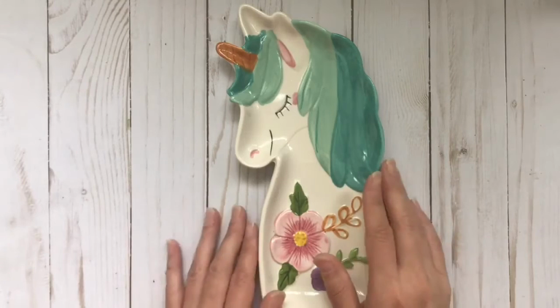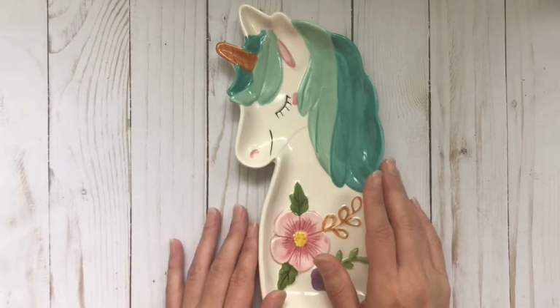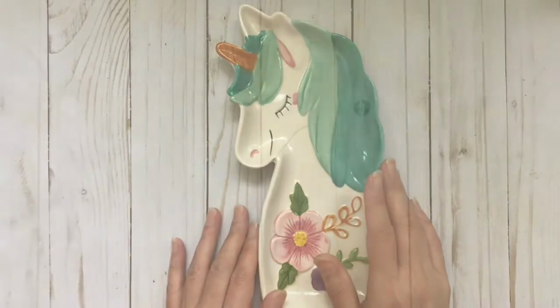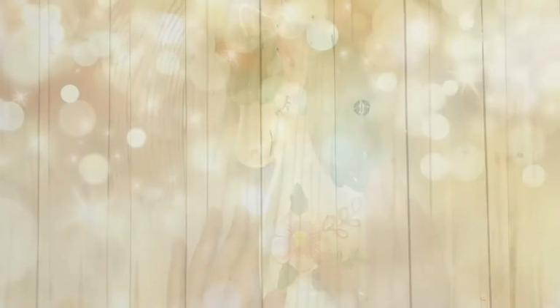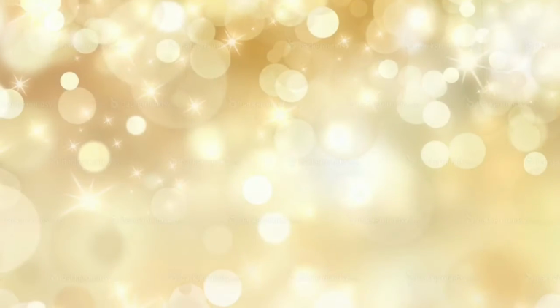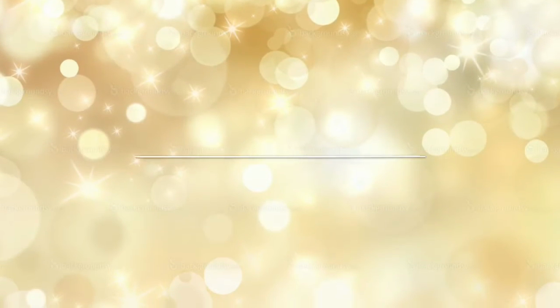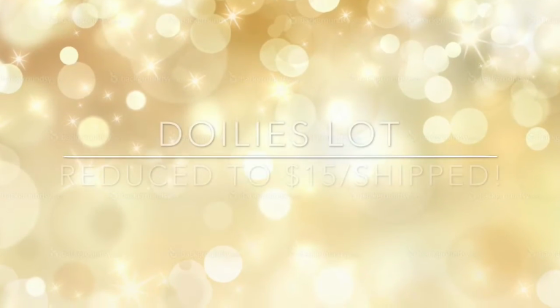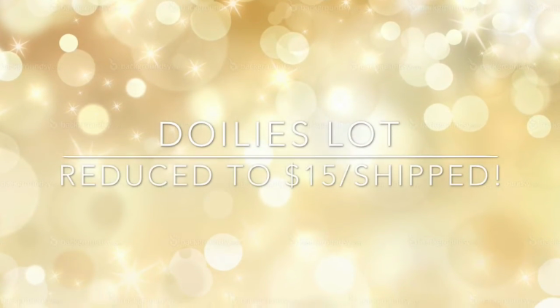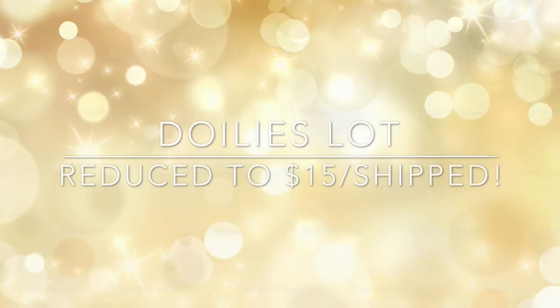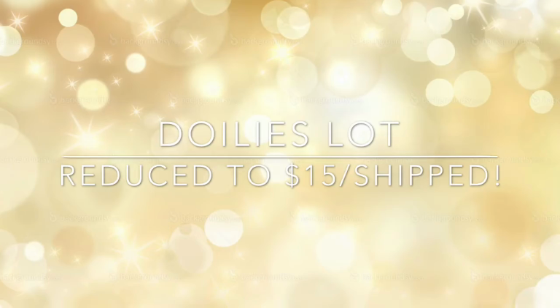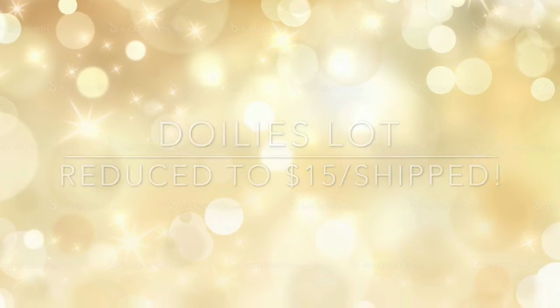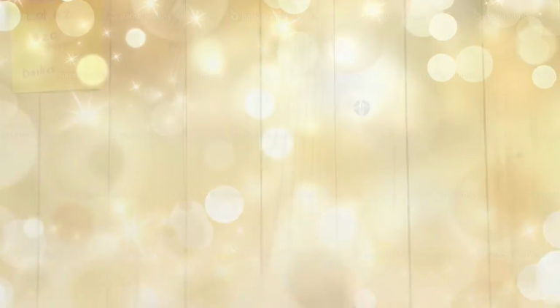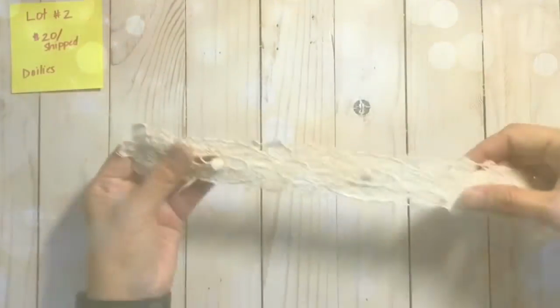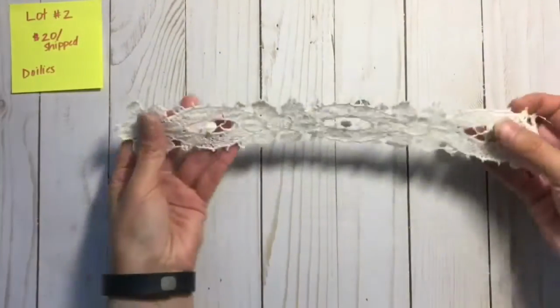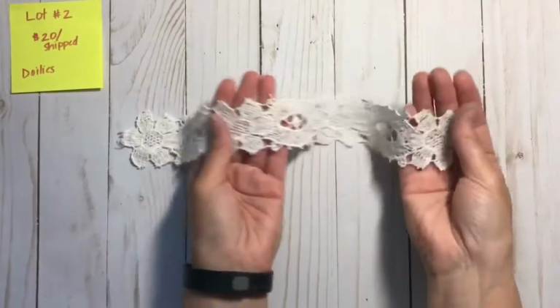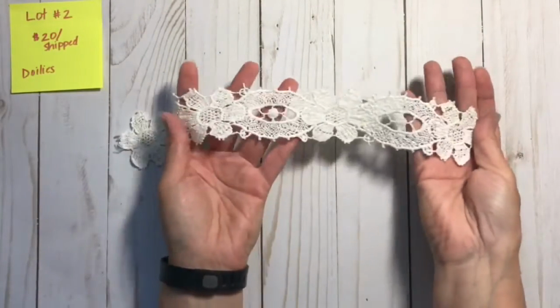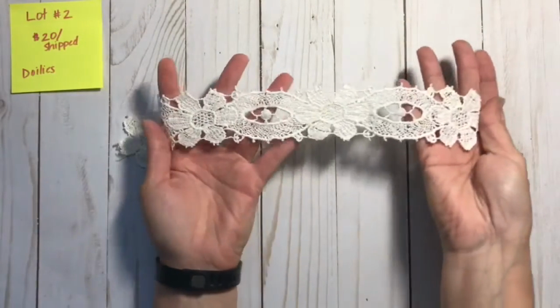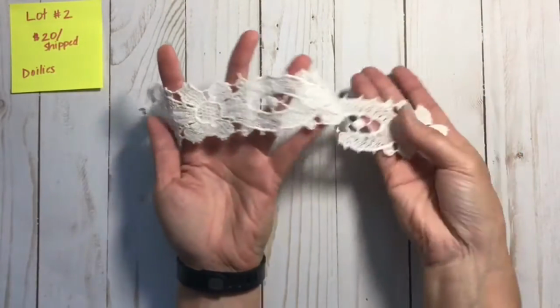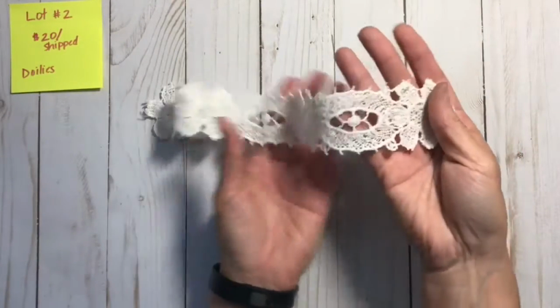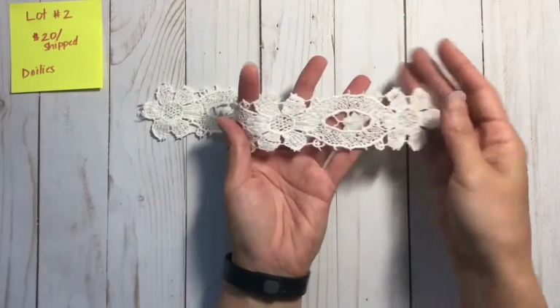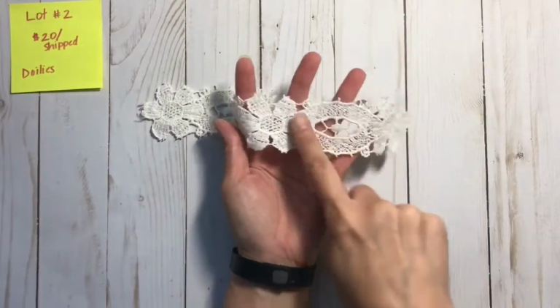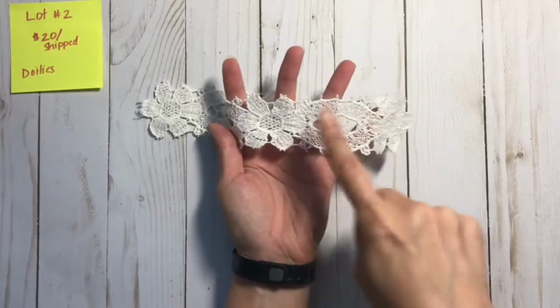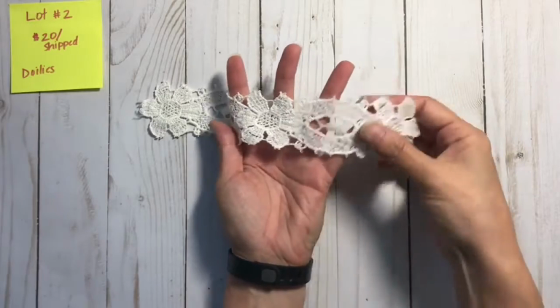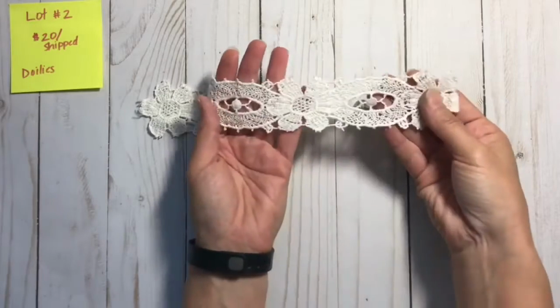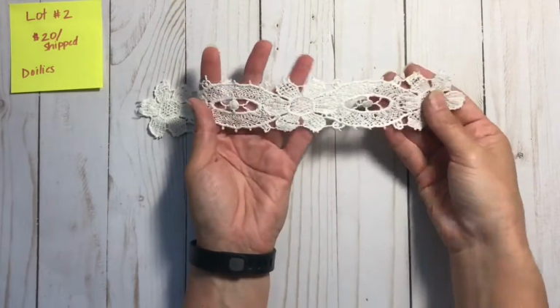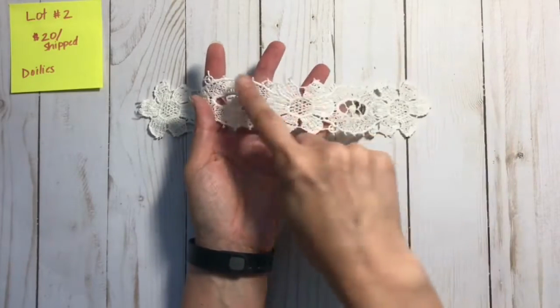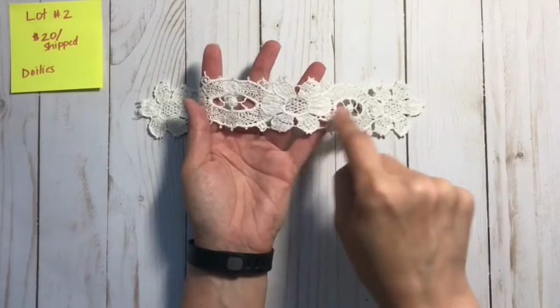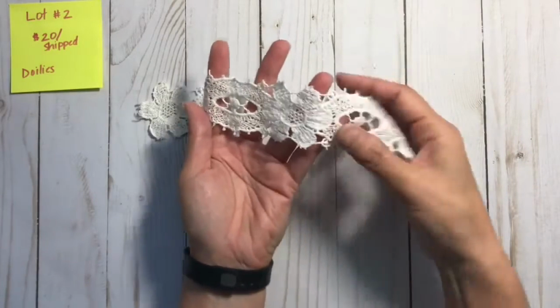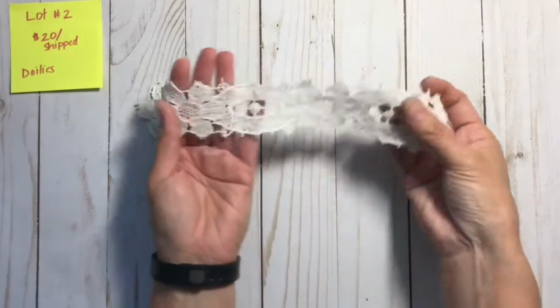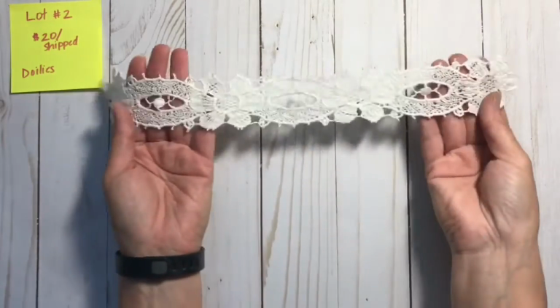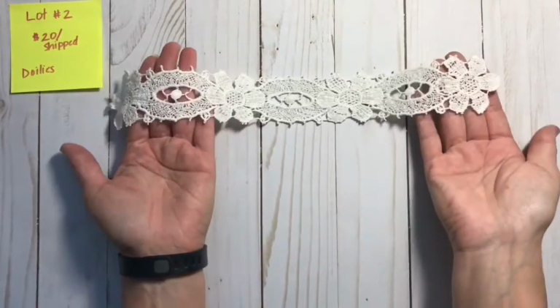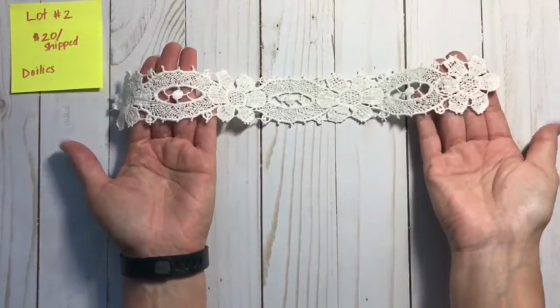Thank you guys so much for stopping by and taking a look at my D-stash lots. Let's get on with the D-stashes. First, you will get this little cutoff piece and you can cut out any of these items or just trim up the edges and then use that as a whole.